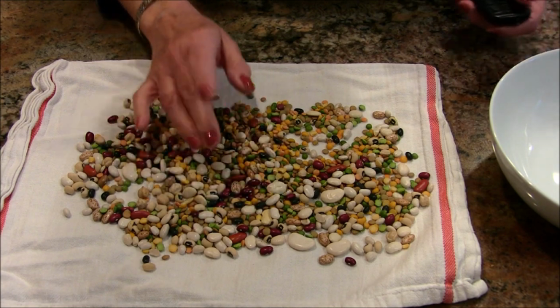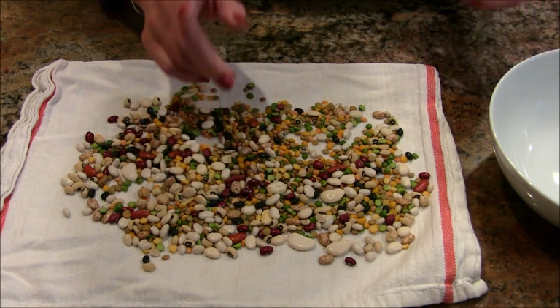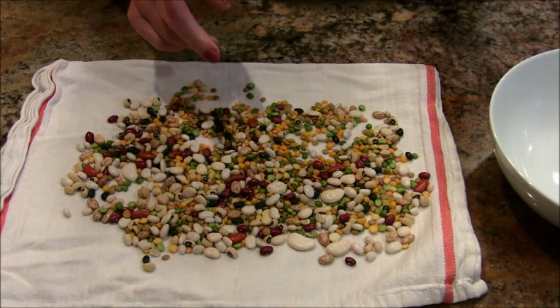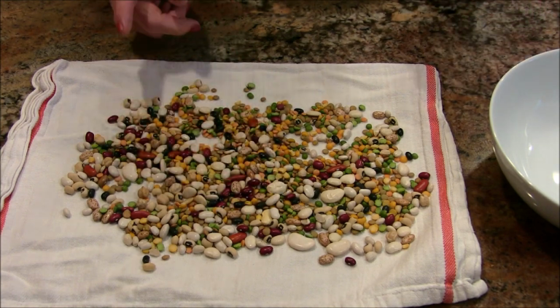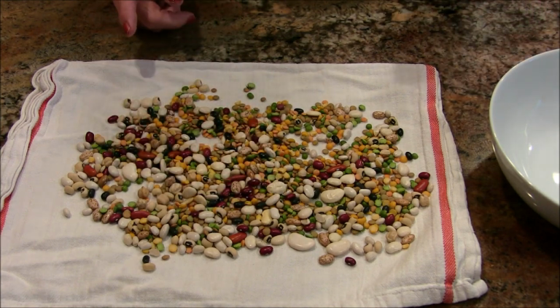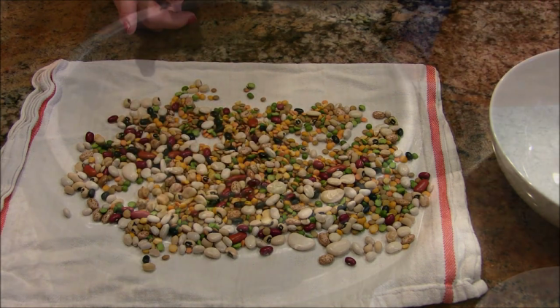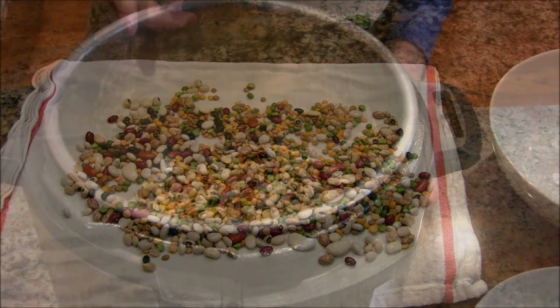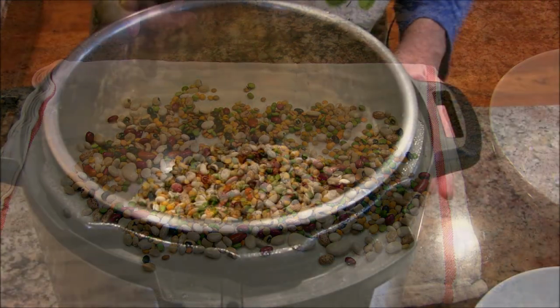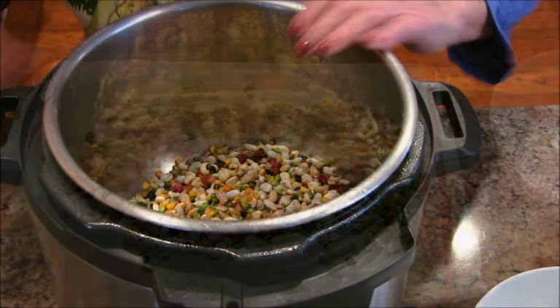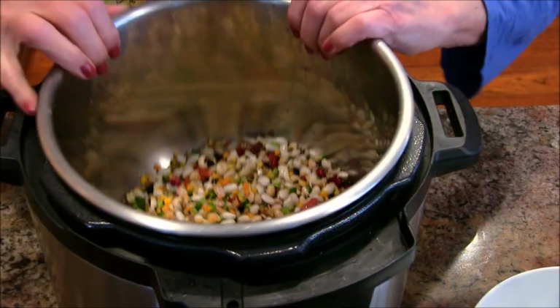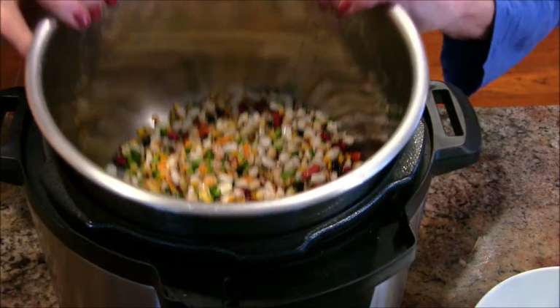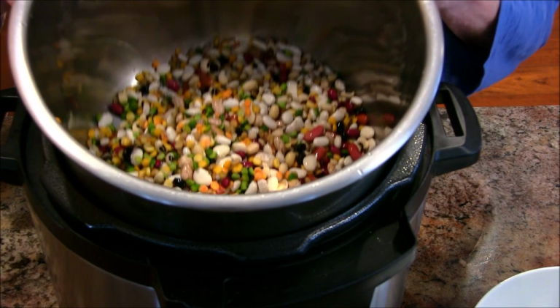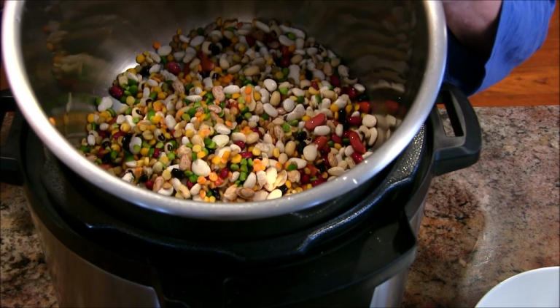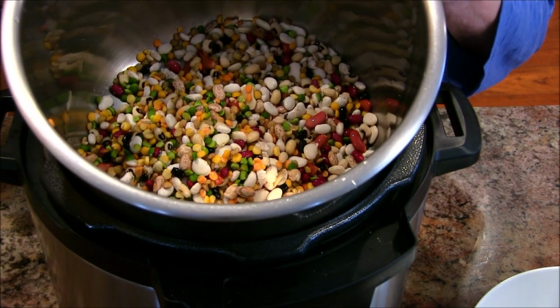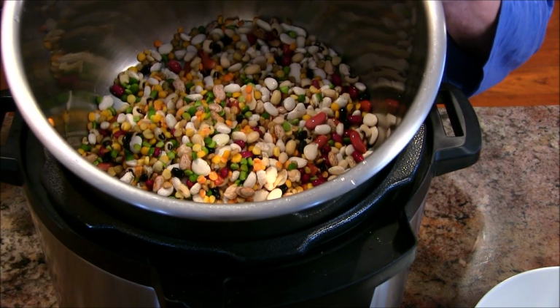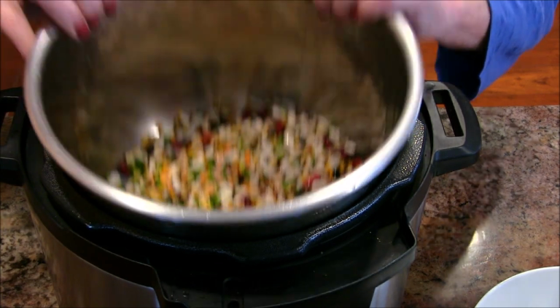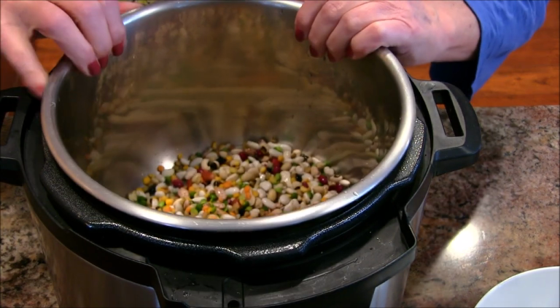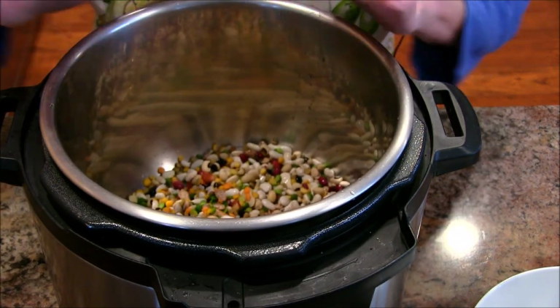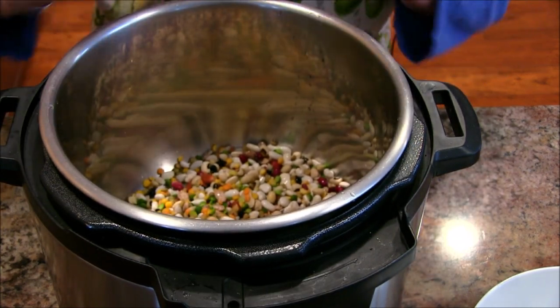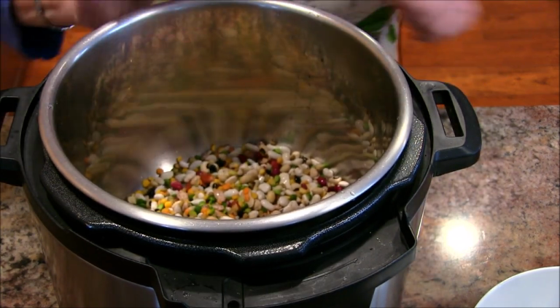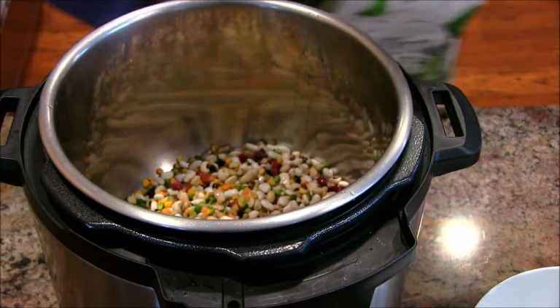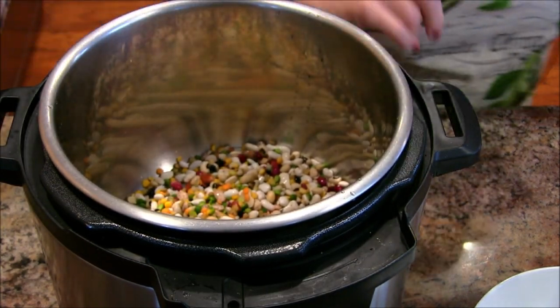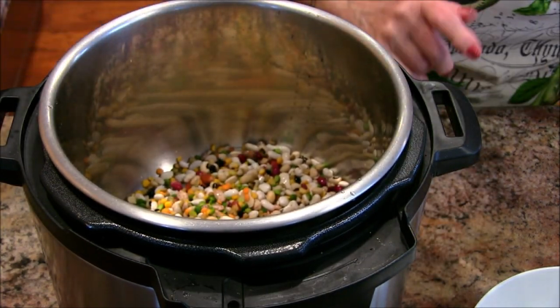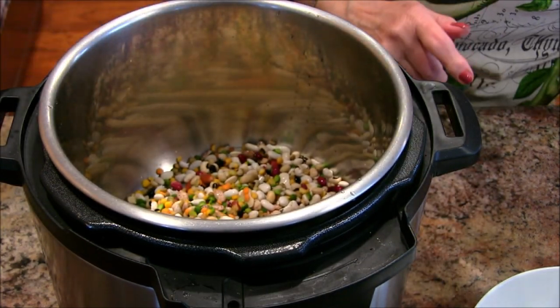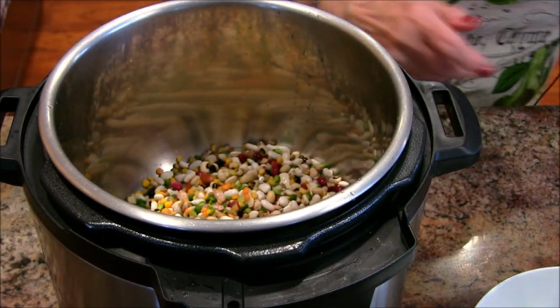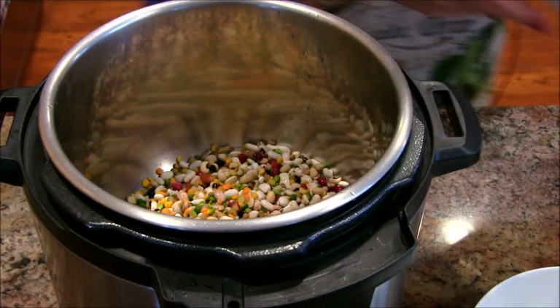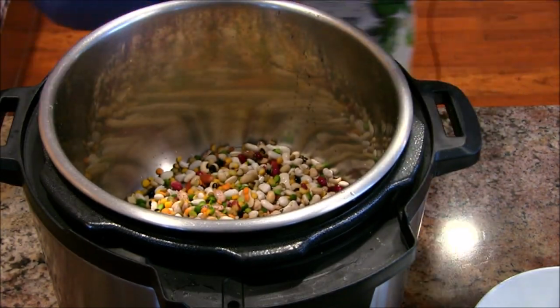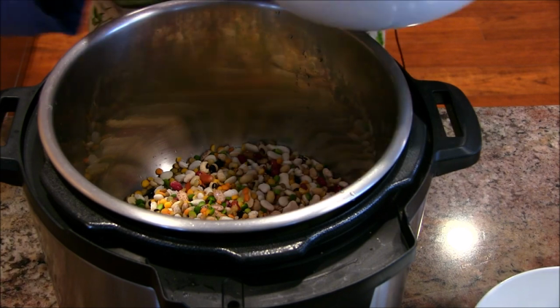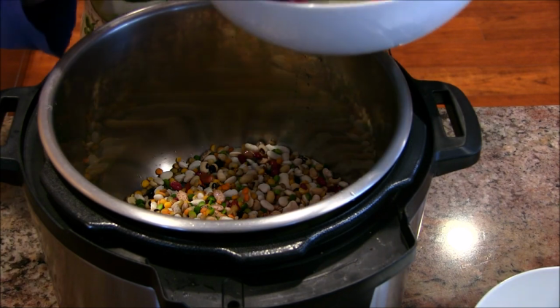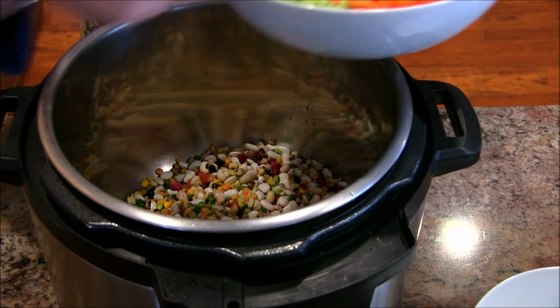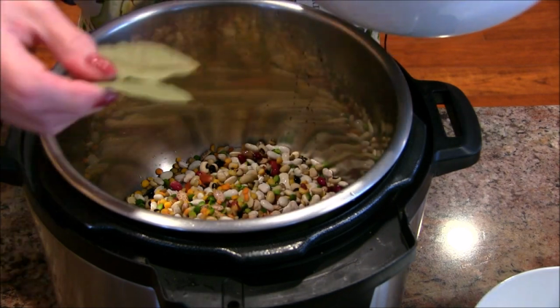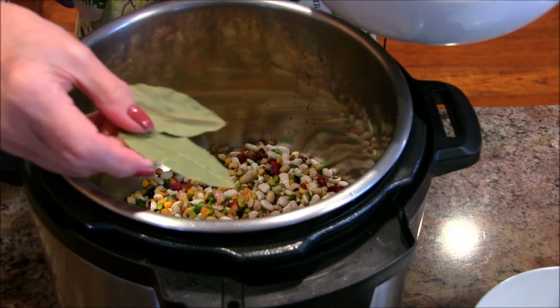I'm going to take these, put them in a colander, rinse them, and then we will start putting this recipe together. I have those beans here in my pot — they've been rinsed and gone through as we did before. I'm going to add a couple of bay leaves.